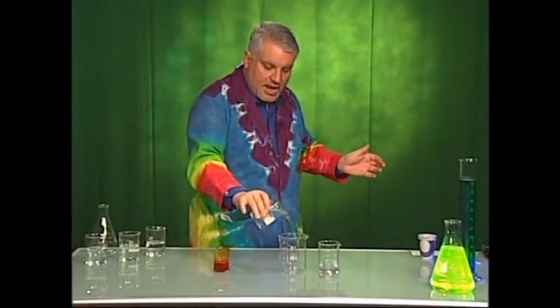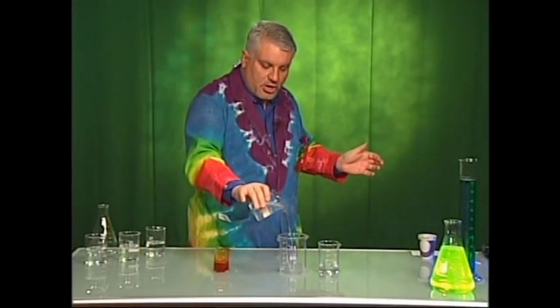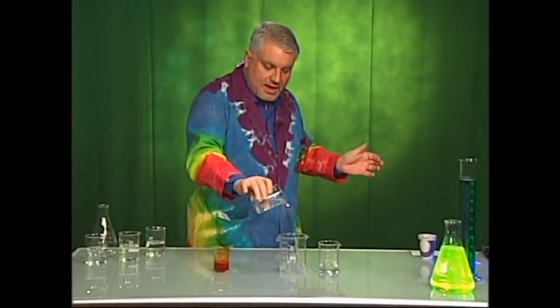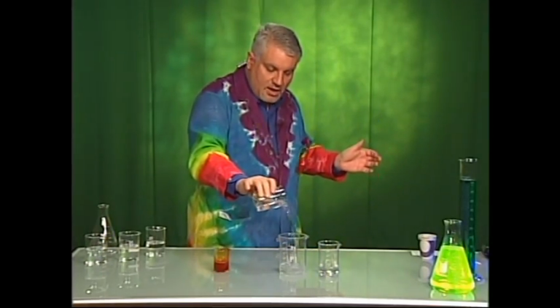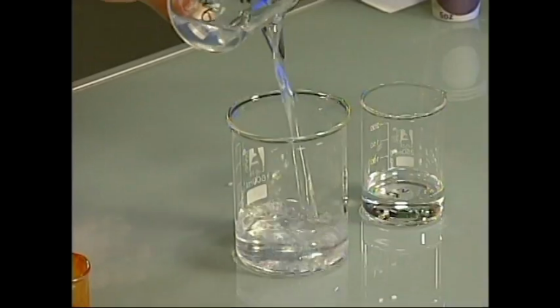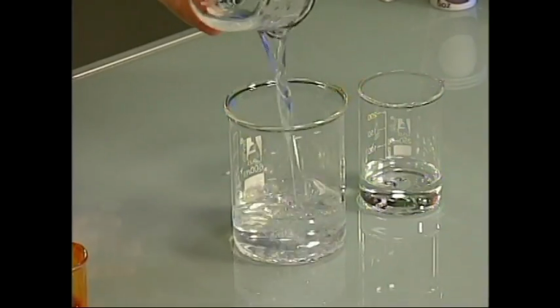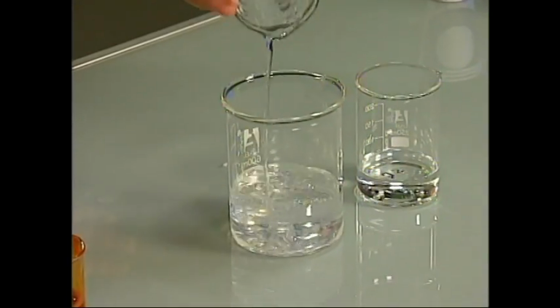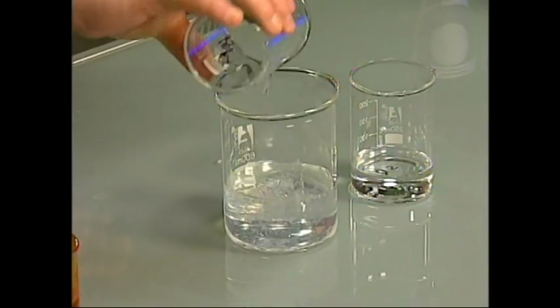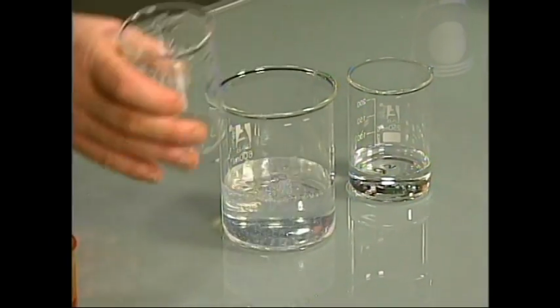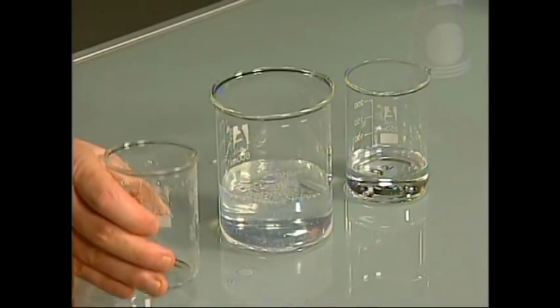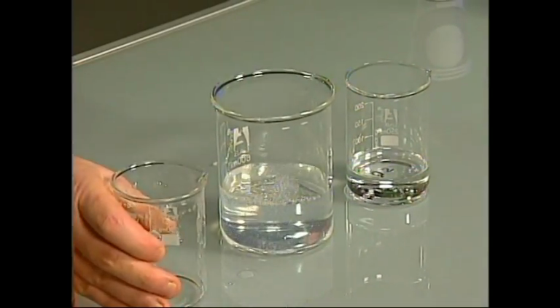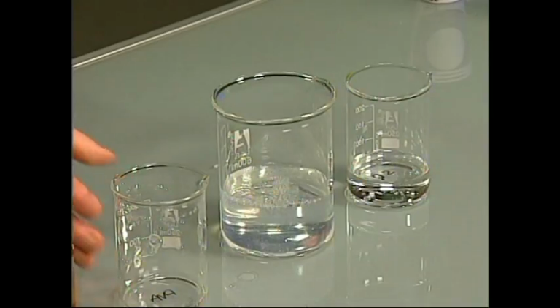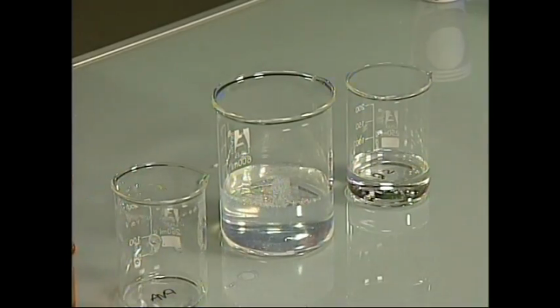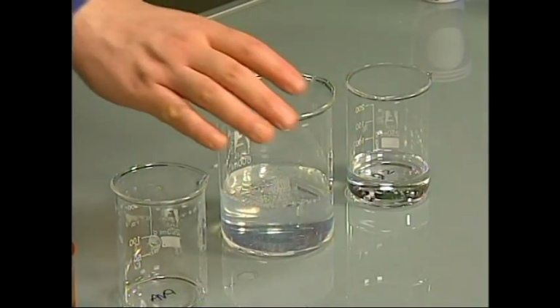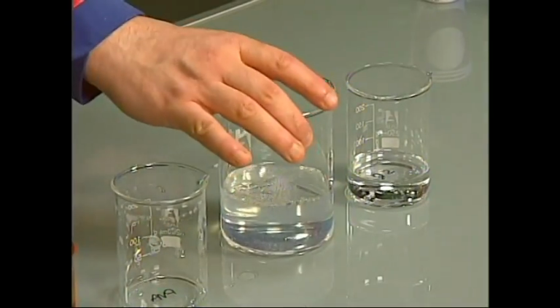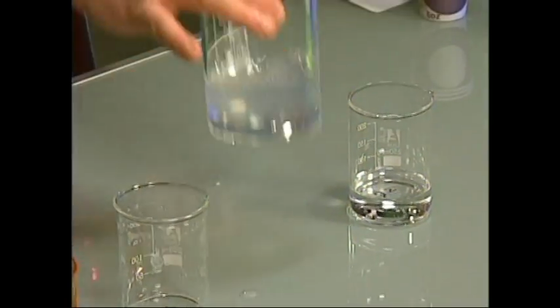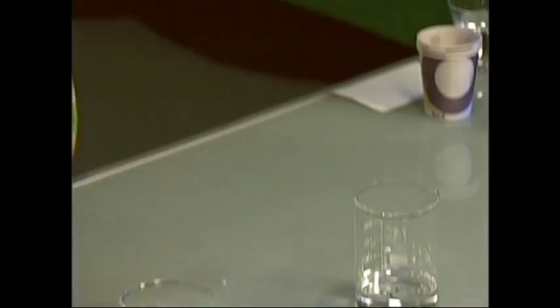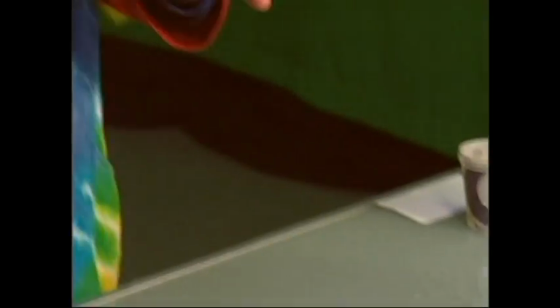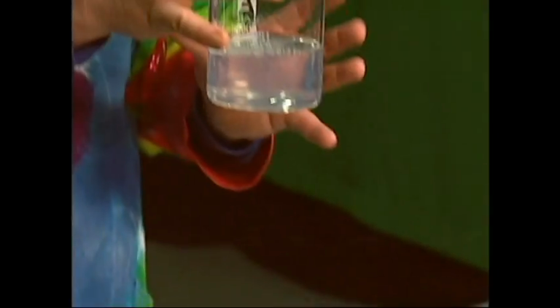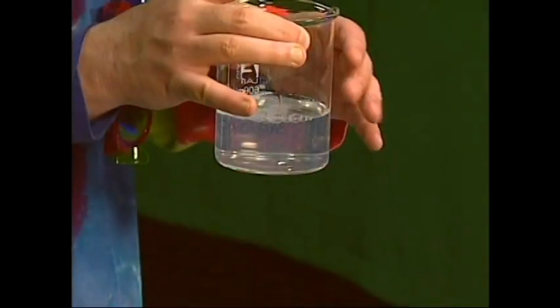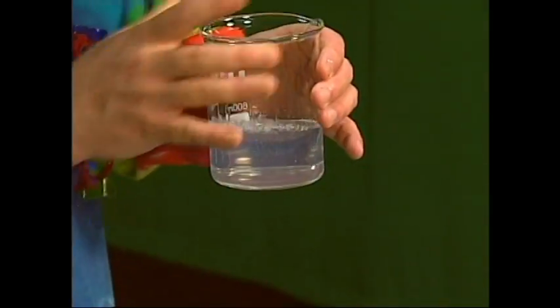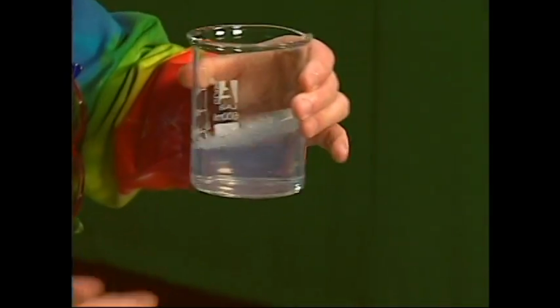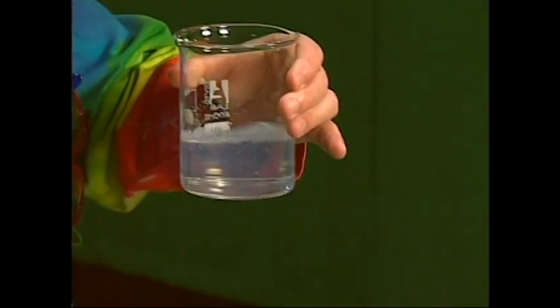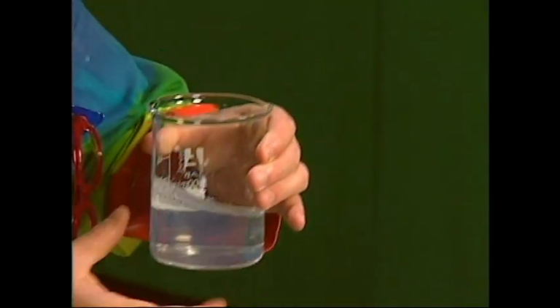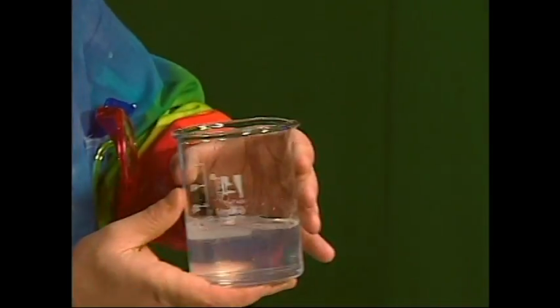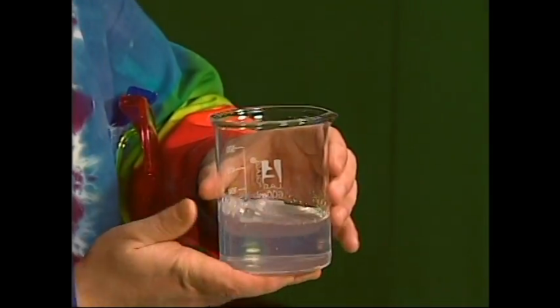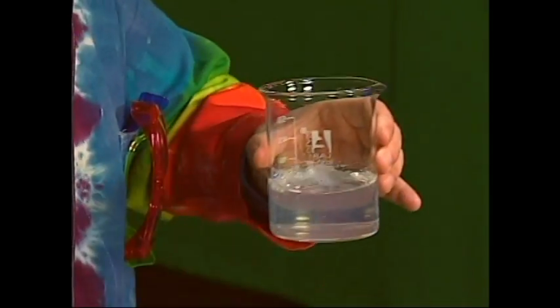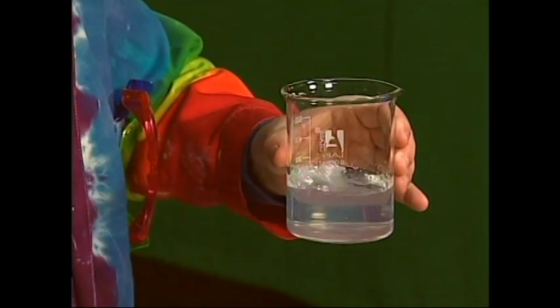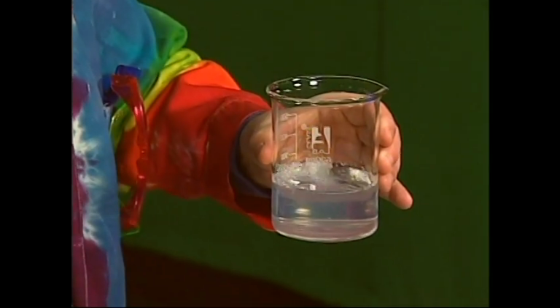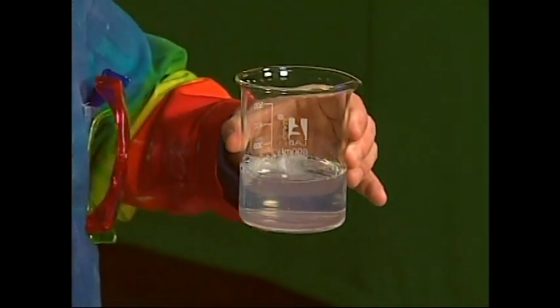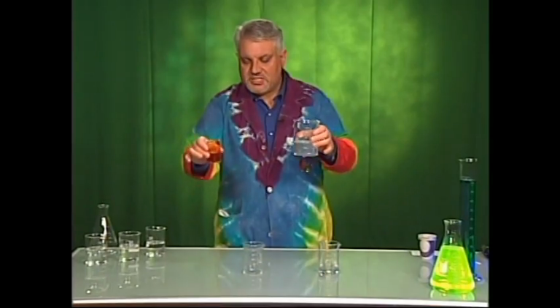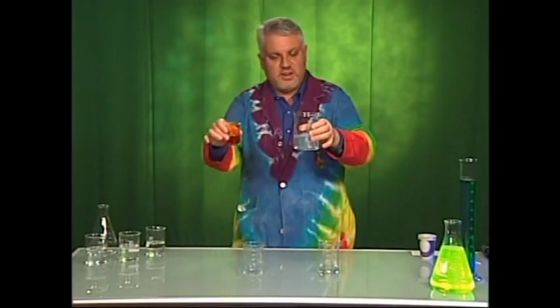I'm going to go ahead and pour that into my first beaker just like that. Now, it's not very exciting on its own — it's just a clear liquid.